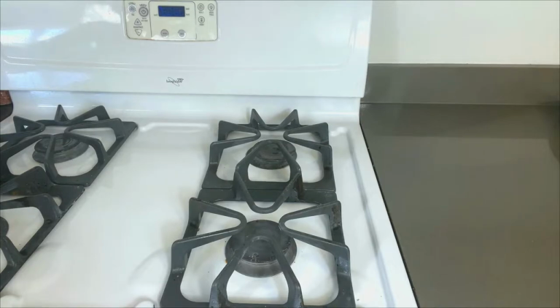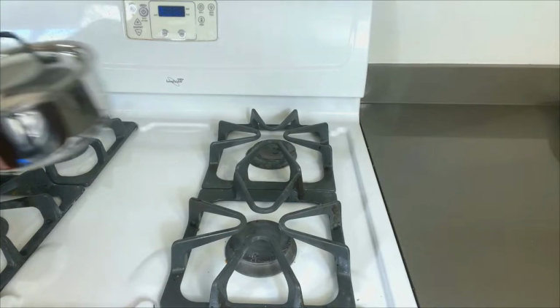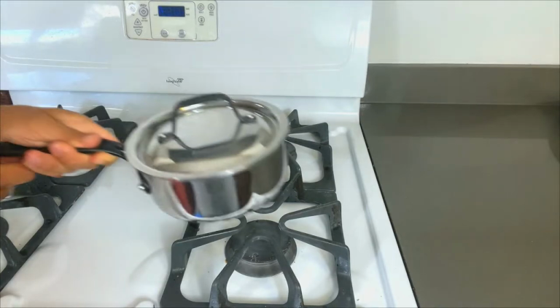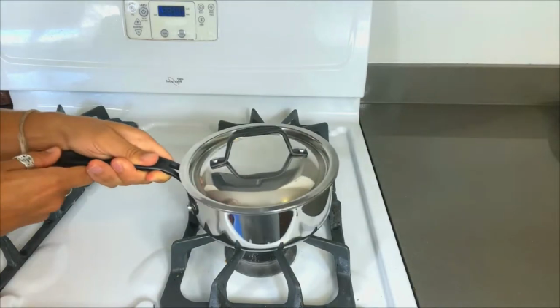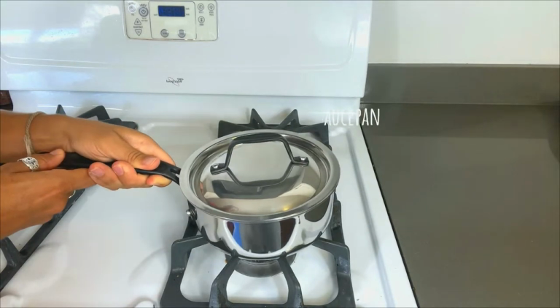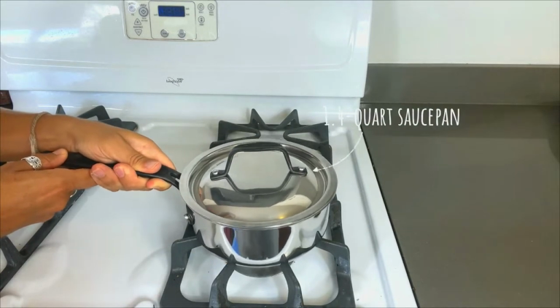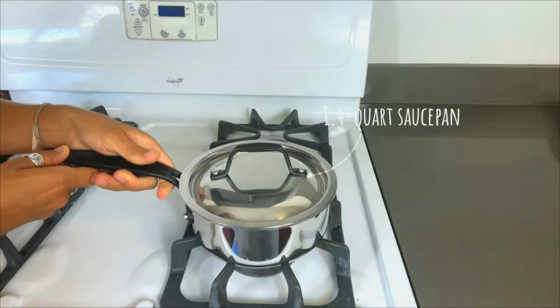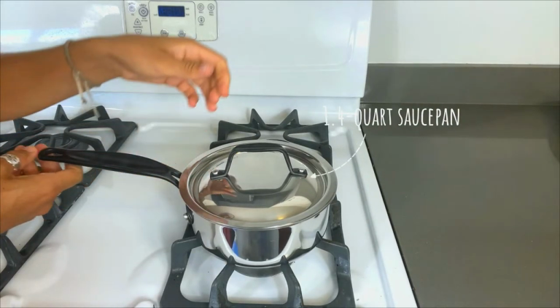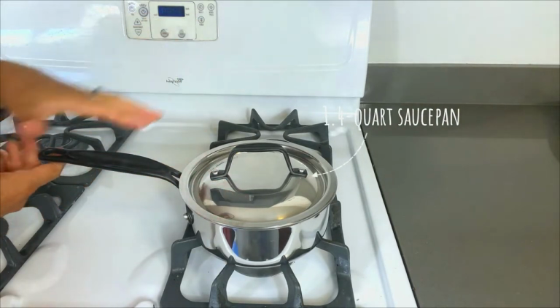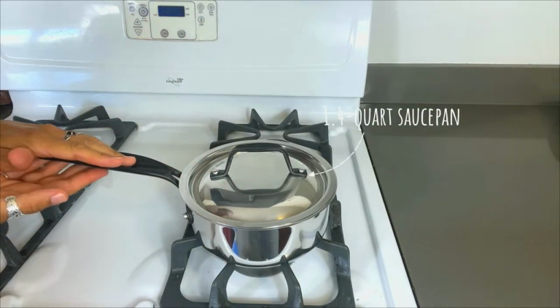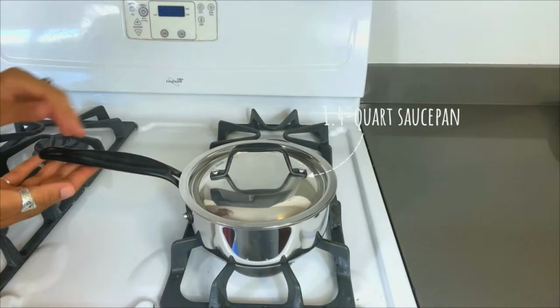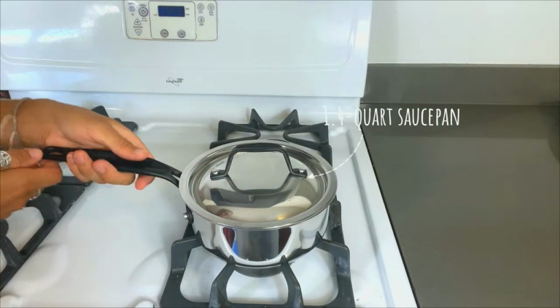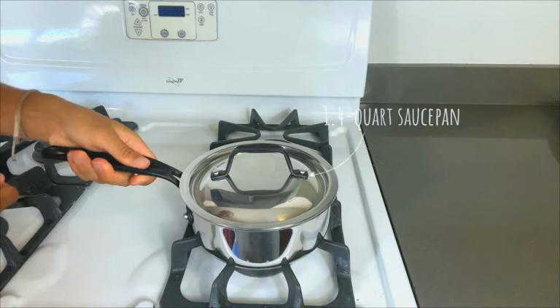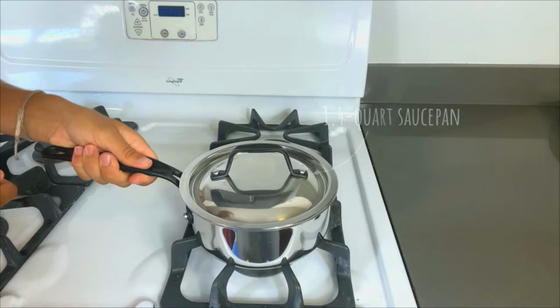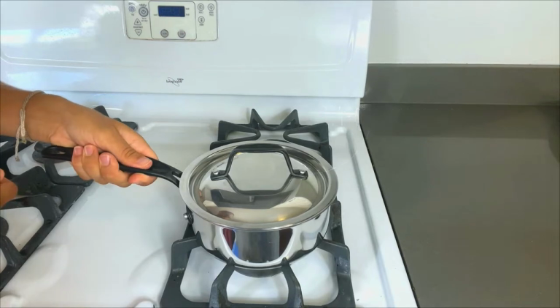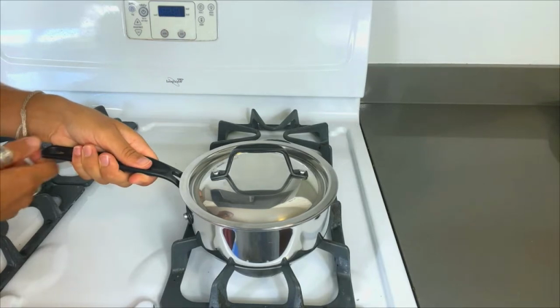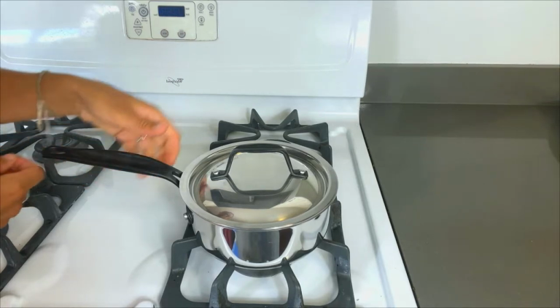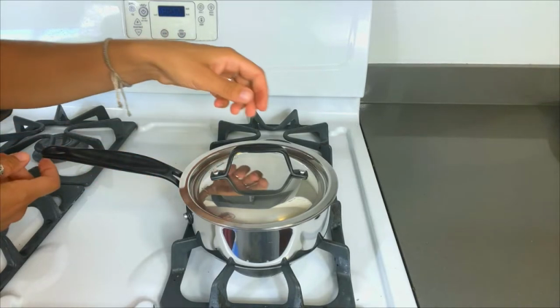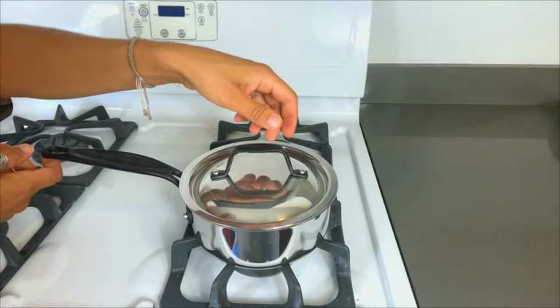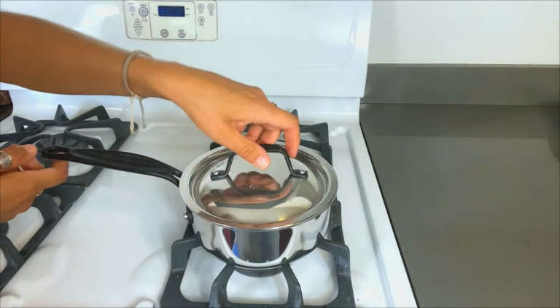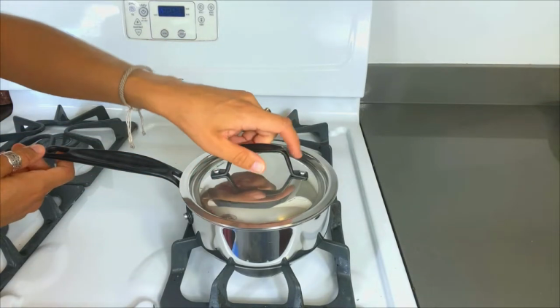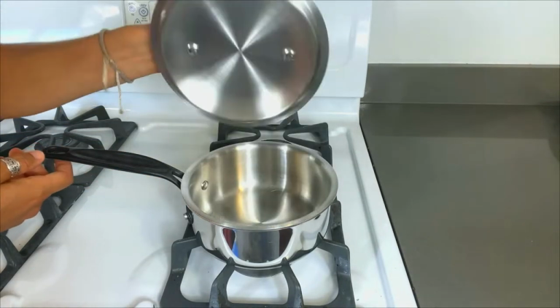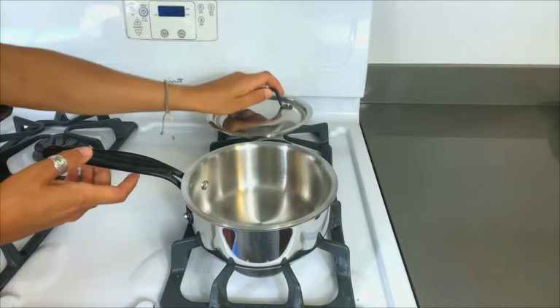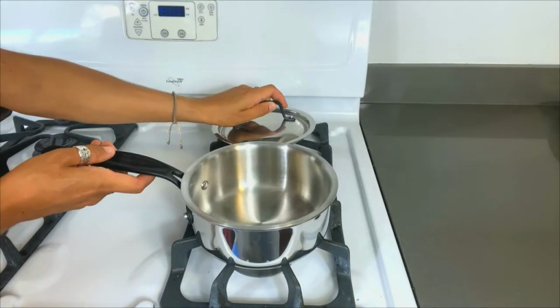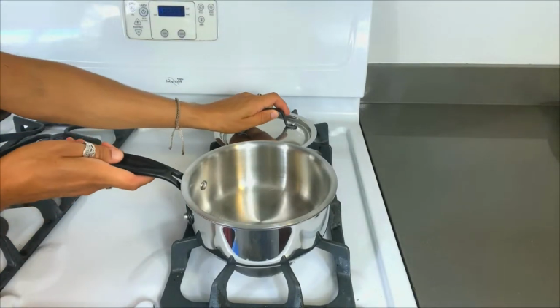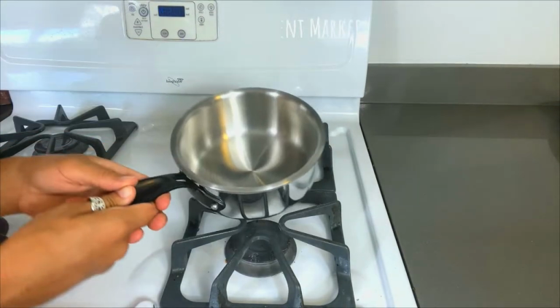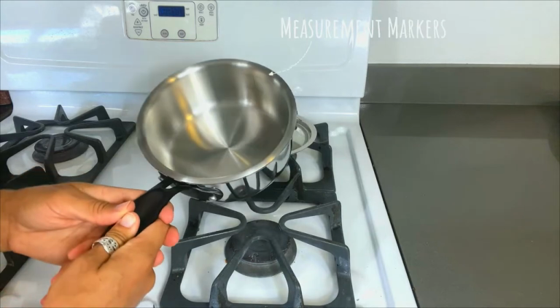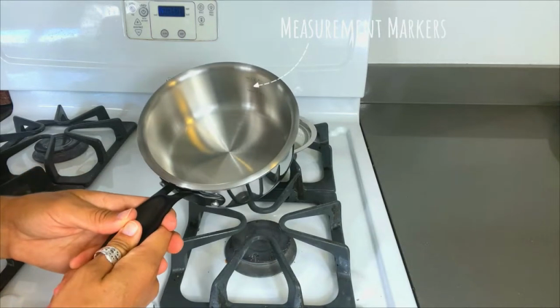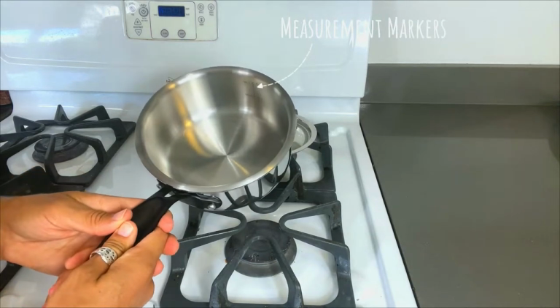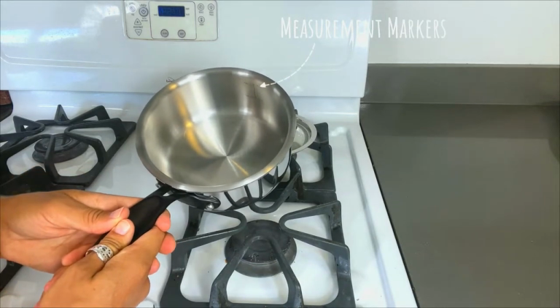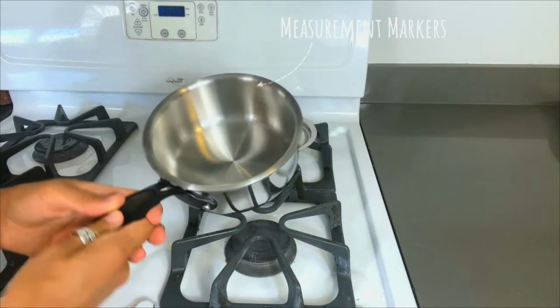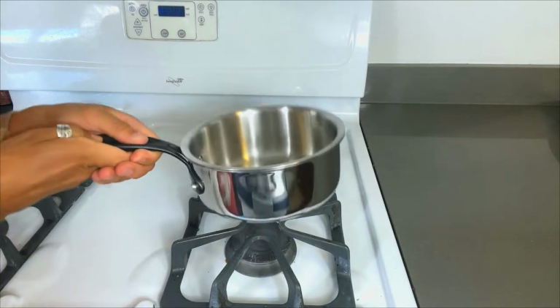The last of the pots, we've got the small-but-mighty 1.4-quart saucepan. Again, you've got this great oversized handle, which makes it really easy to work with. Got the lid there, and measurement markers on the inside.